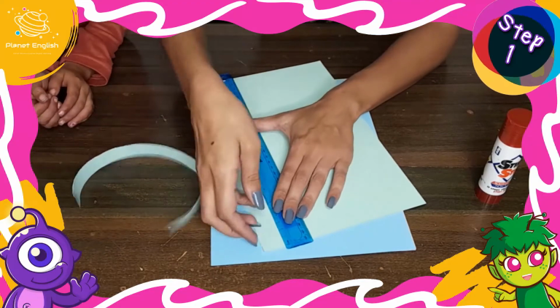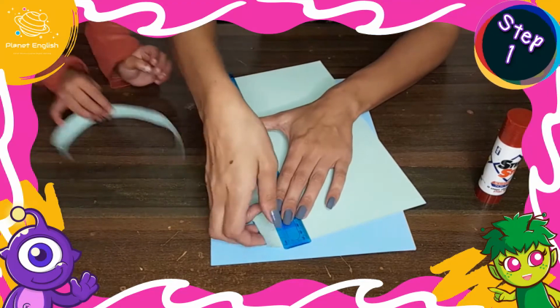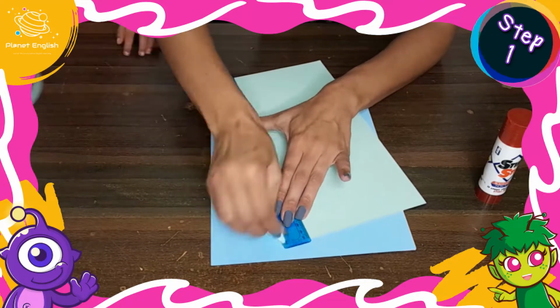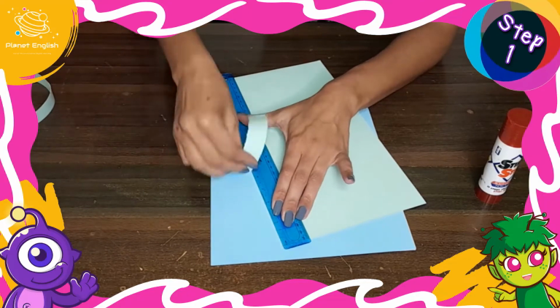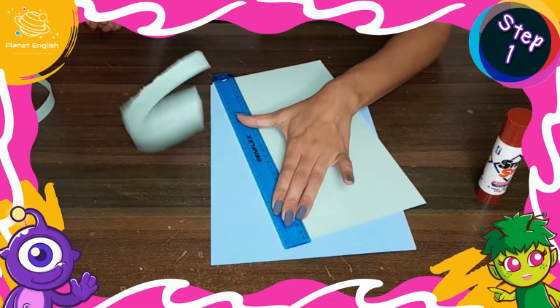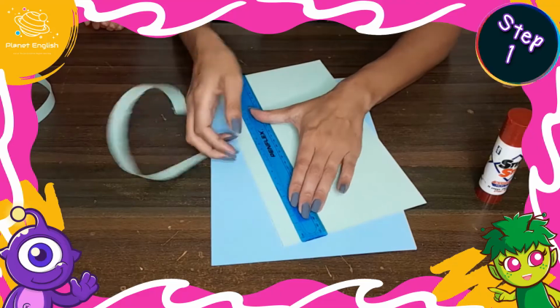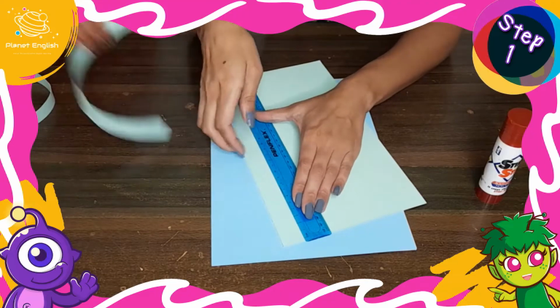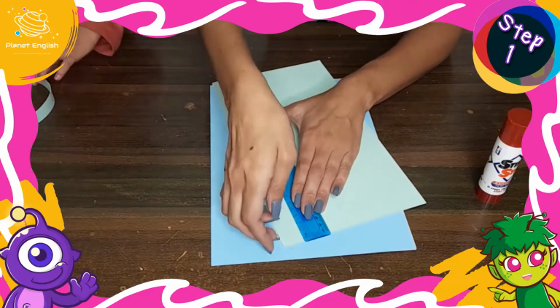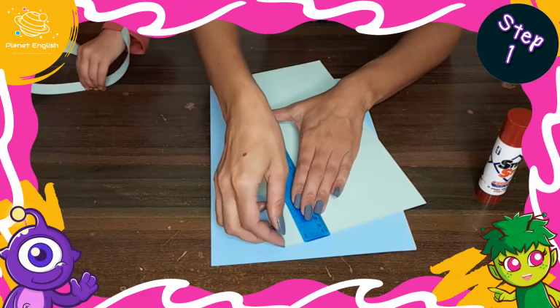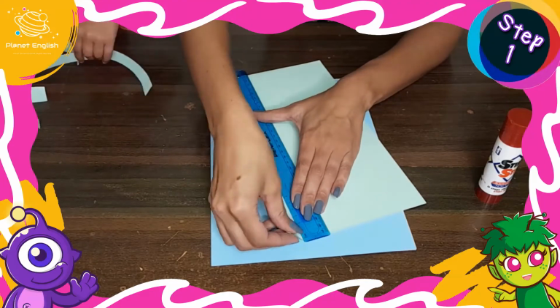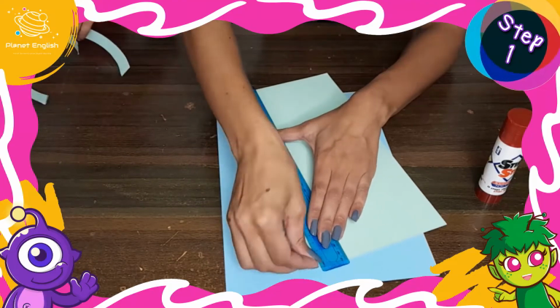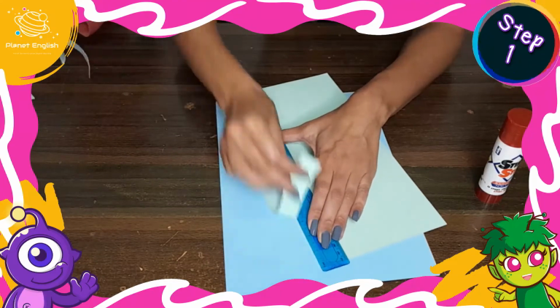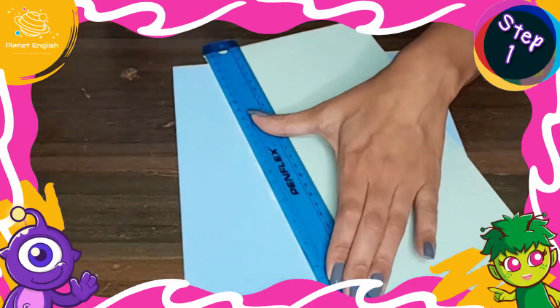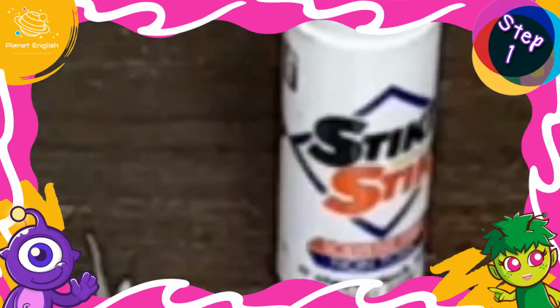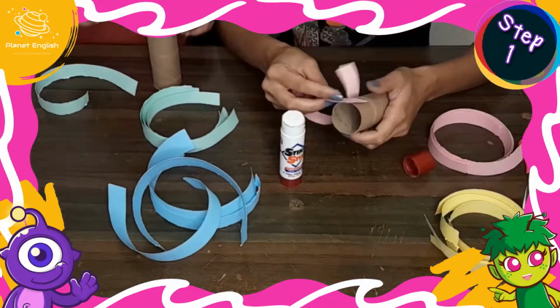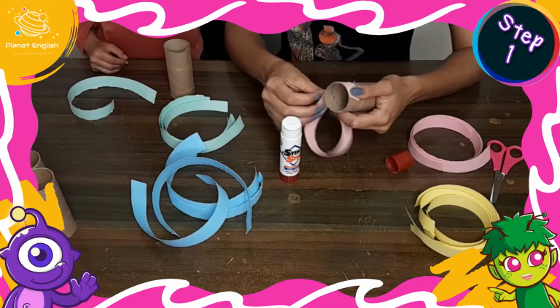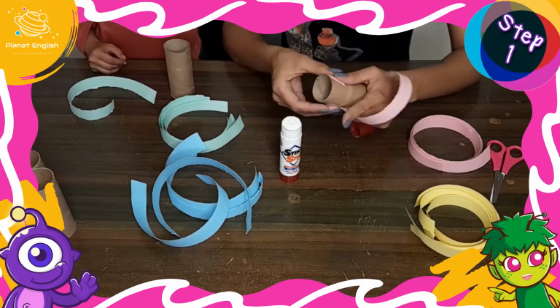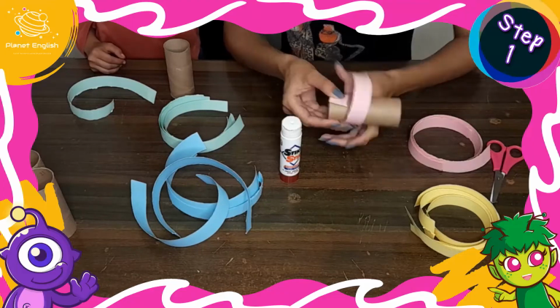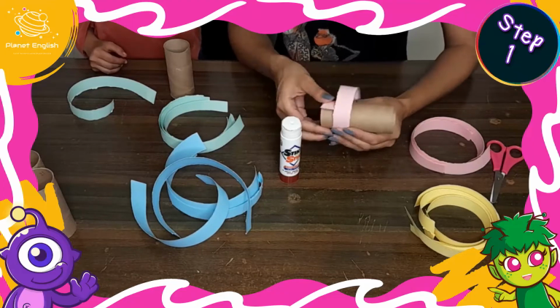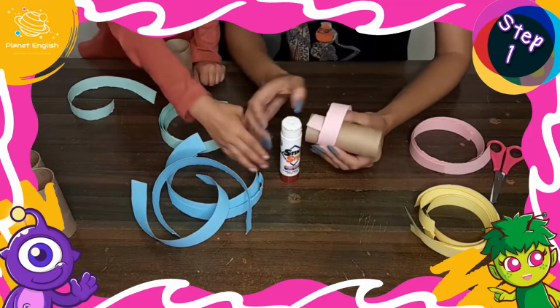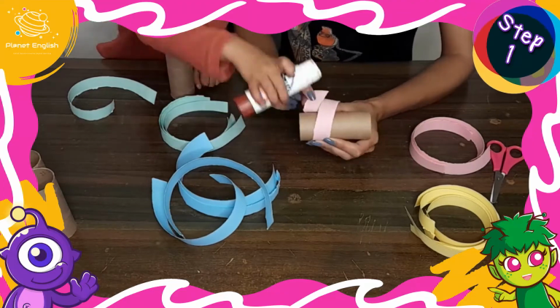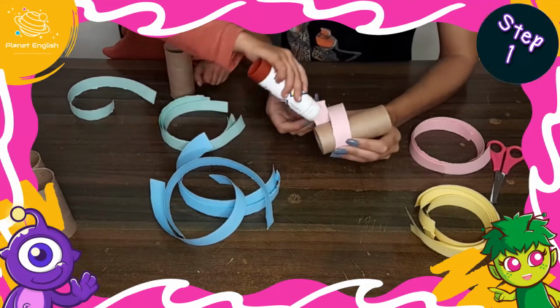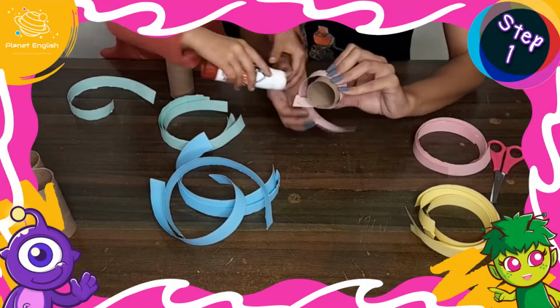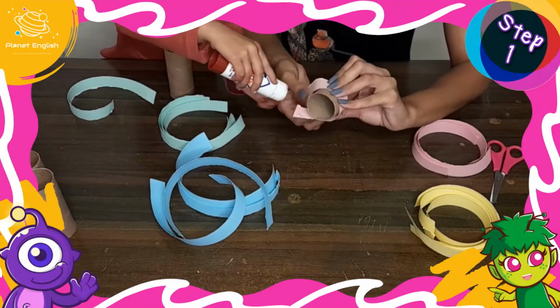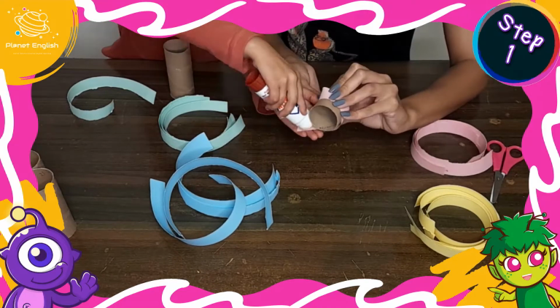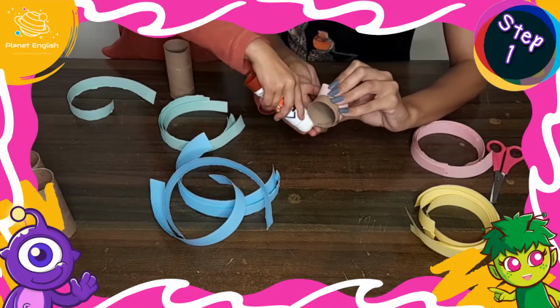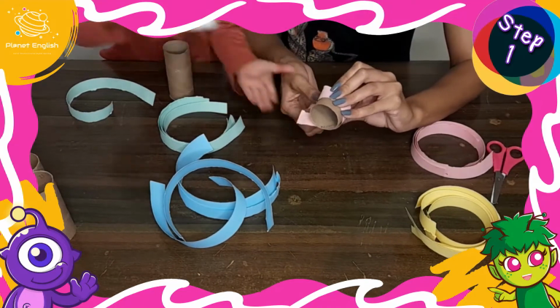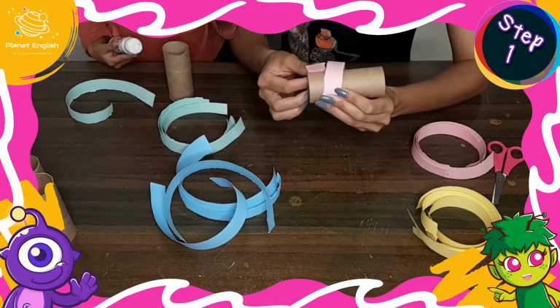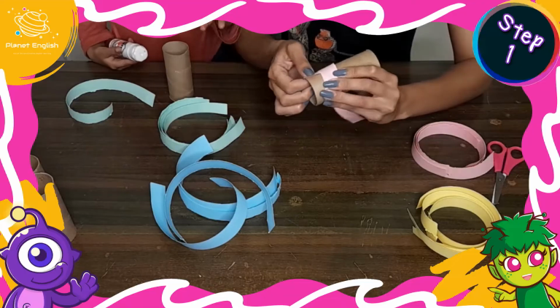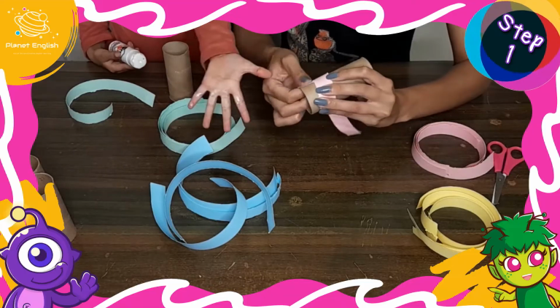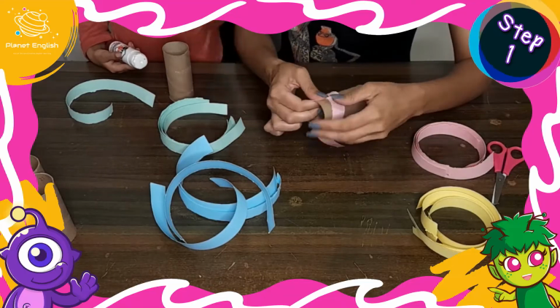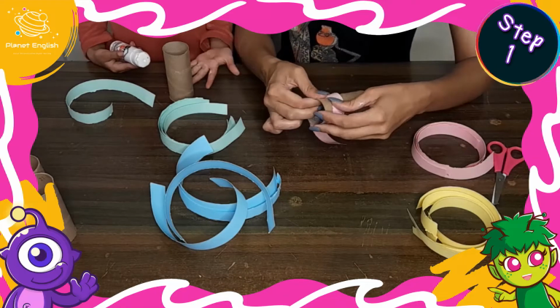Step 1: Use the ruler to tear strips from the colored paper. Now wrap the strips of colored paper around the toilet paper and paper towel rolls and secure with glue.